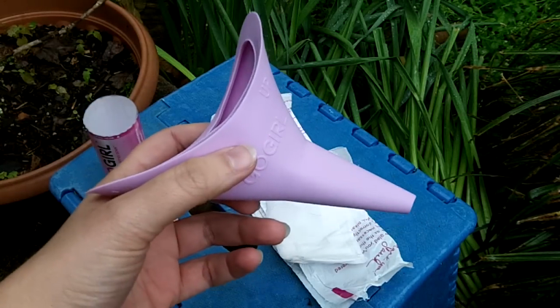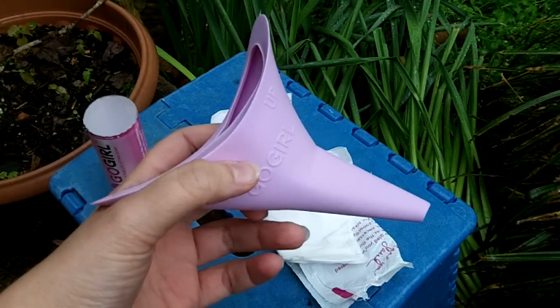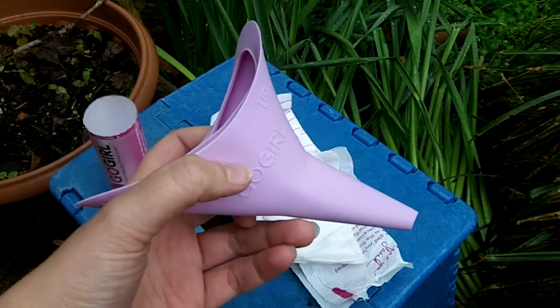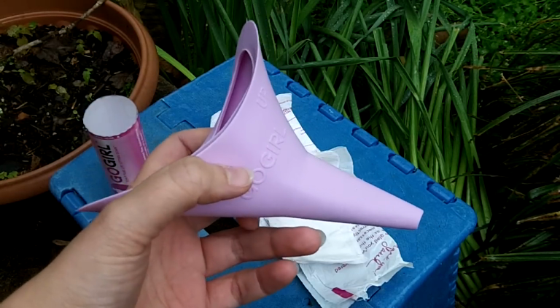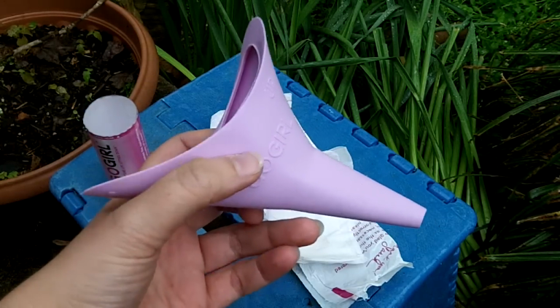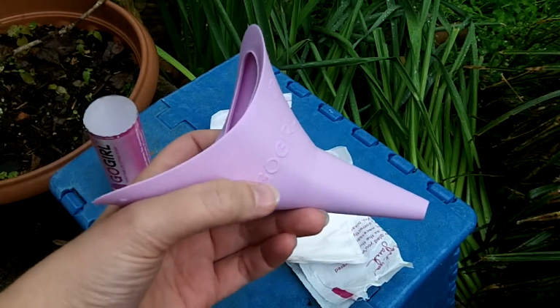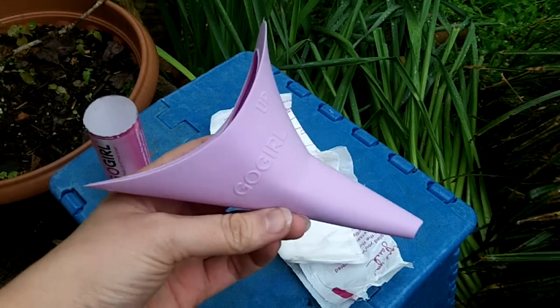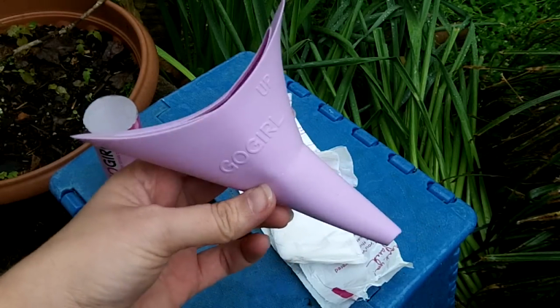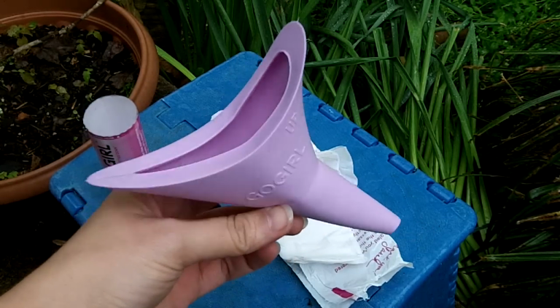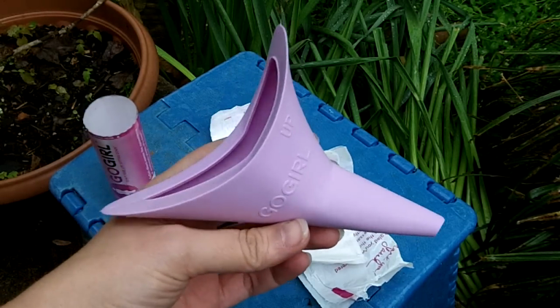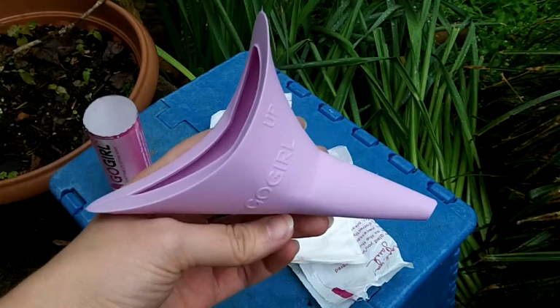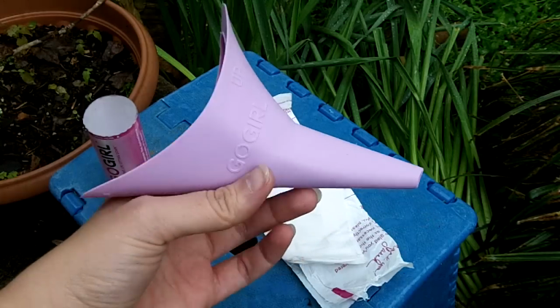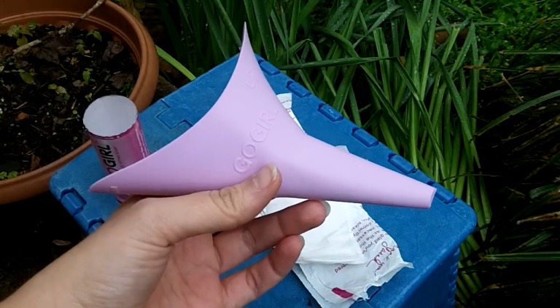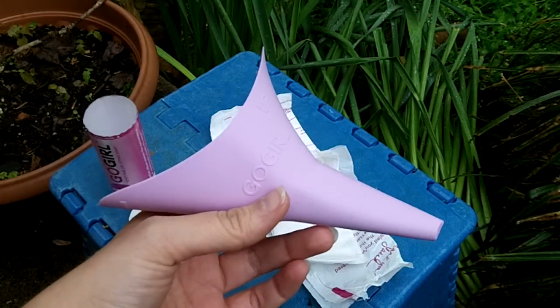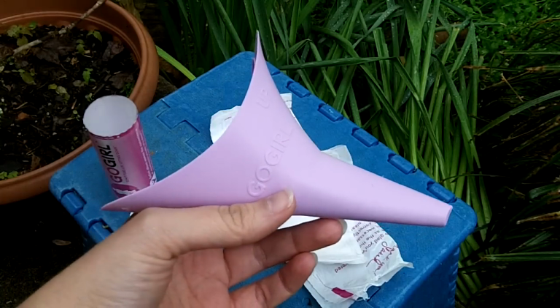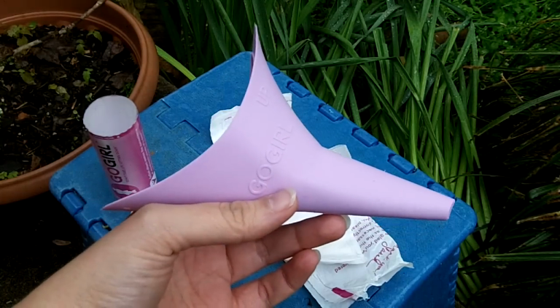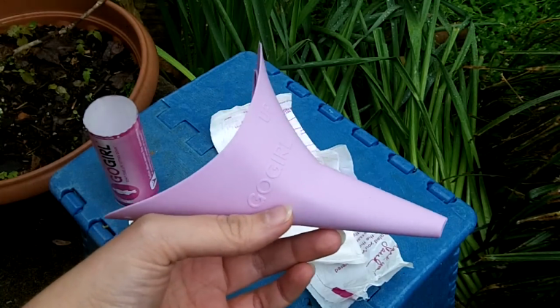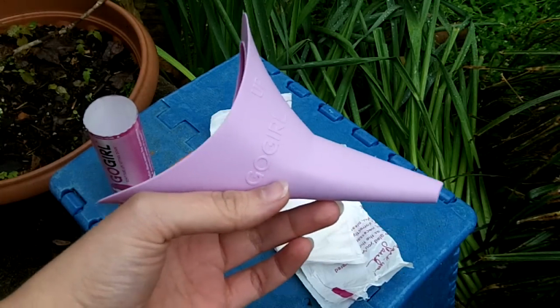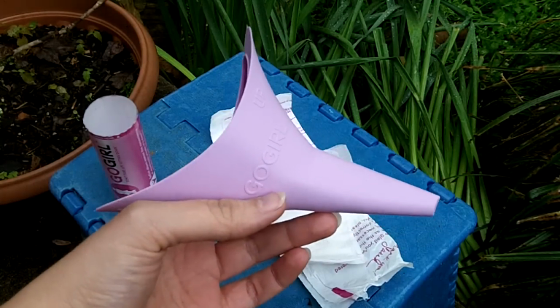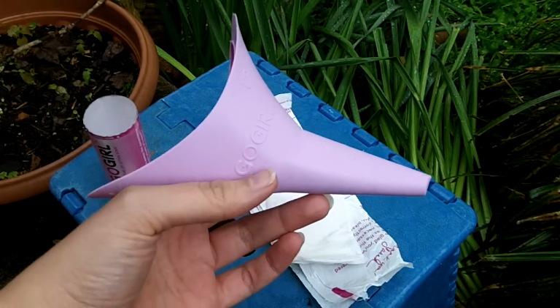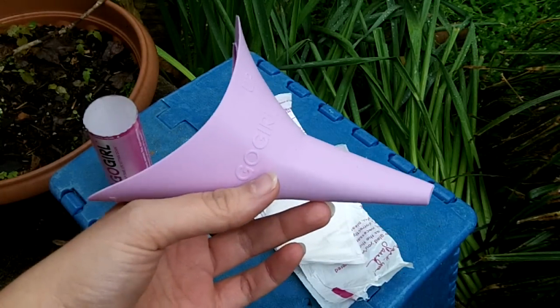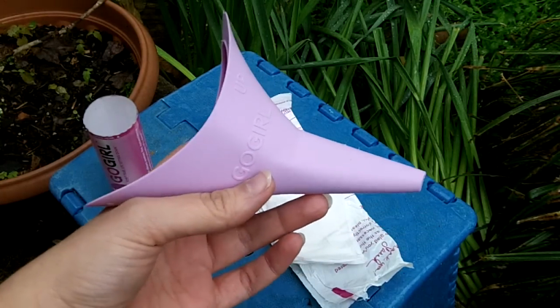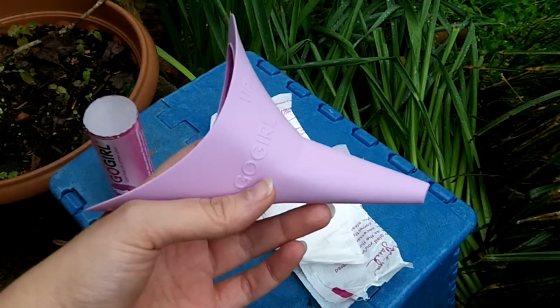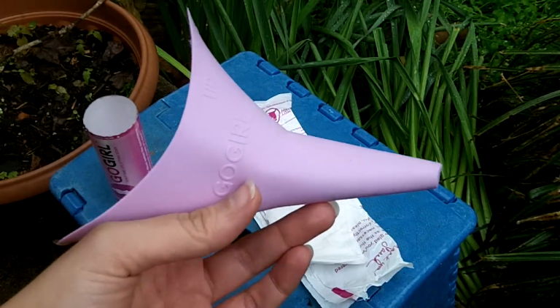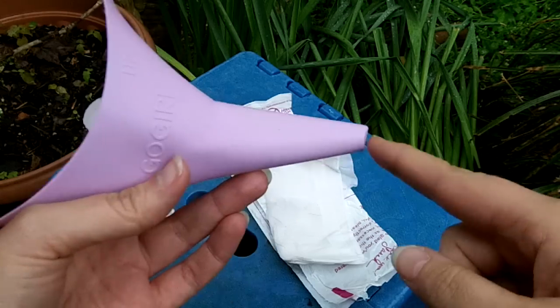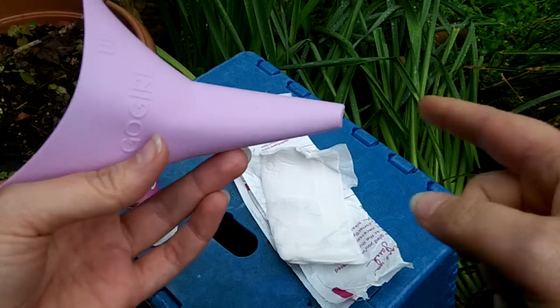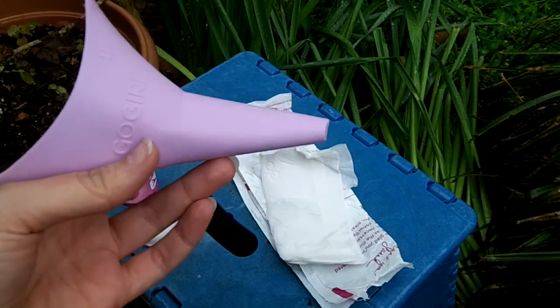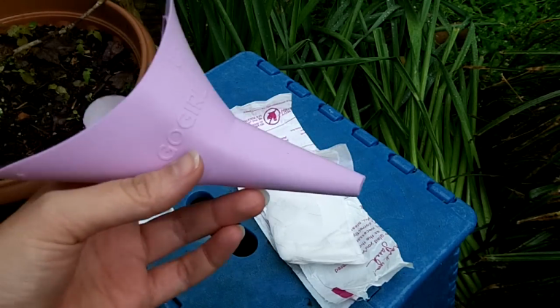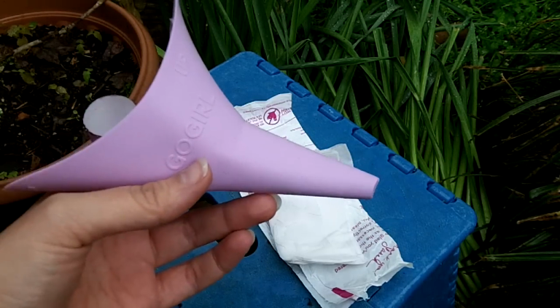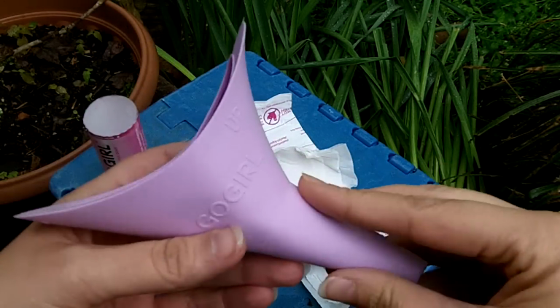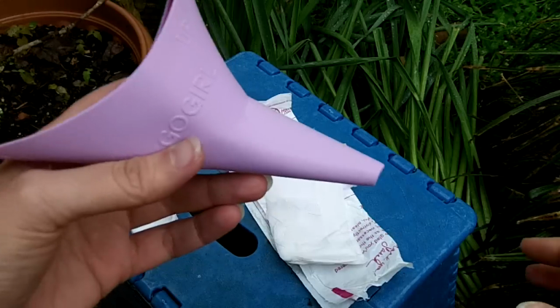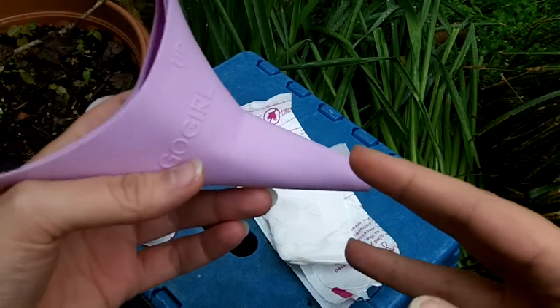I guess if you really, really had to go, you could overfill the cup. But I never had that problem, and I tried. This is kind of awkward — pushing really hard to see if I could get it to squirt out faster, but it just doesn't, because it's just a funnel.